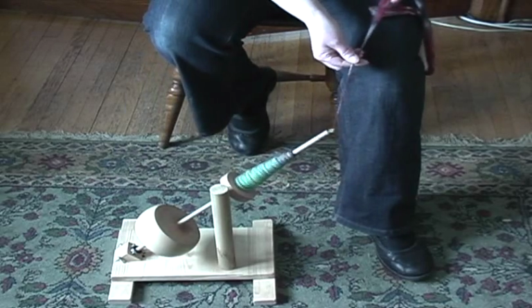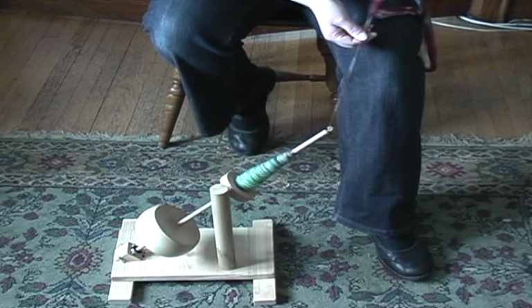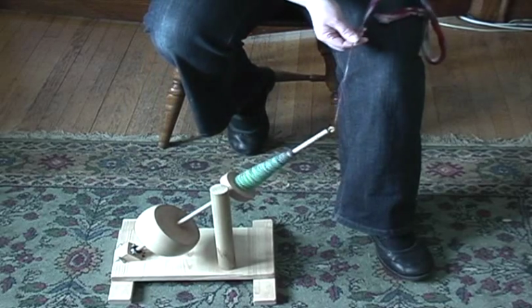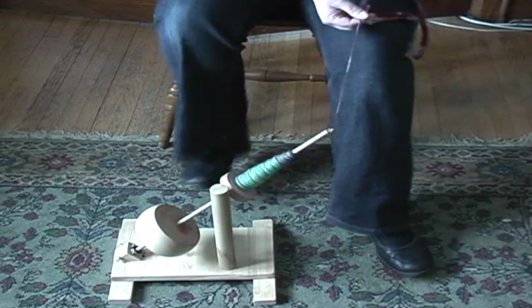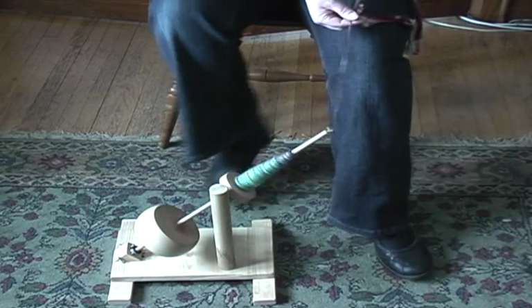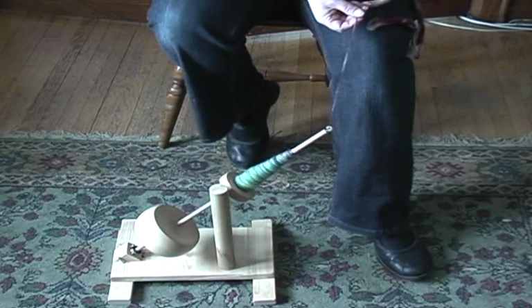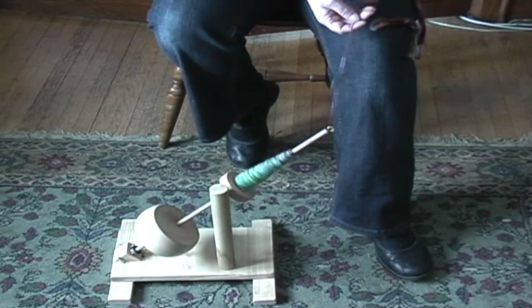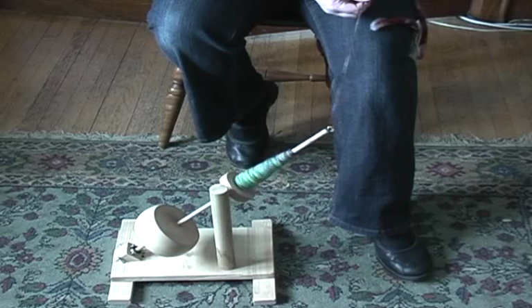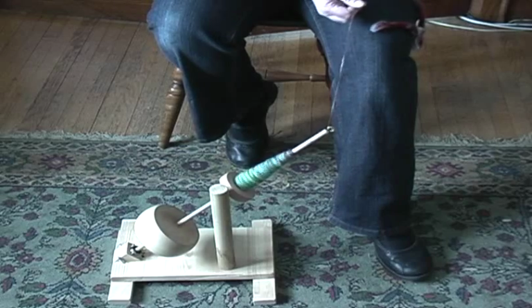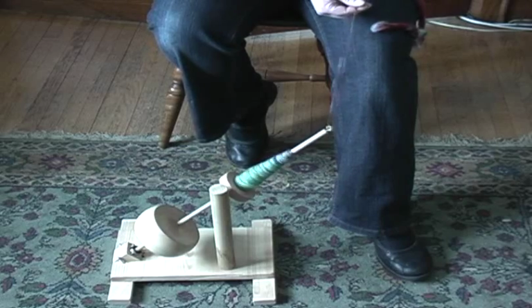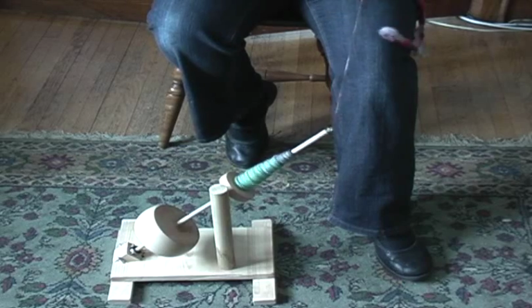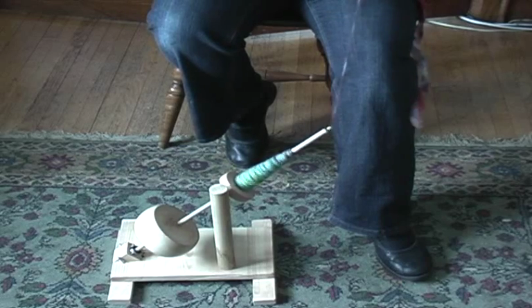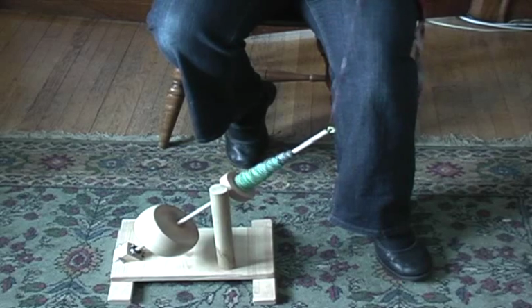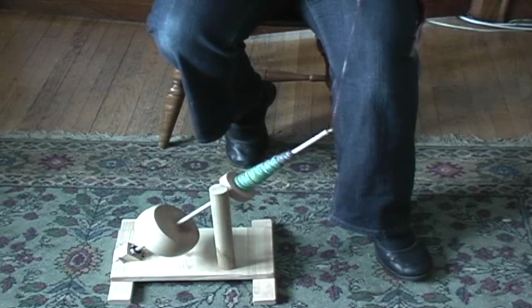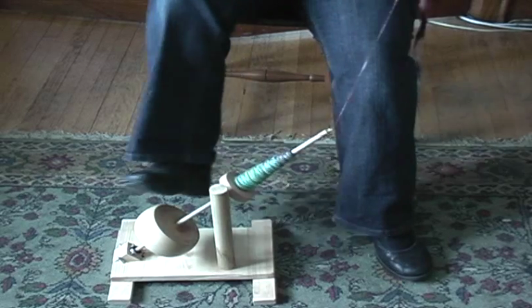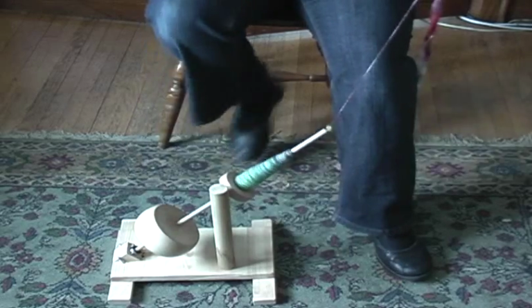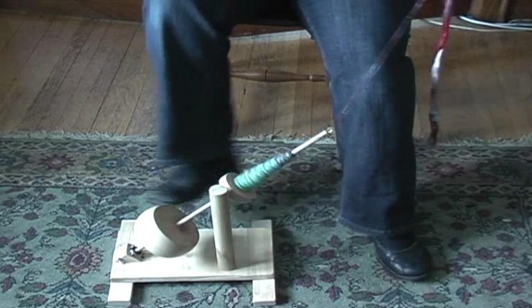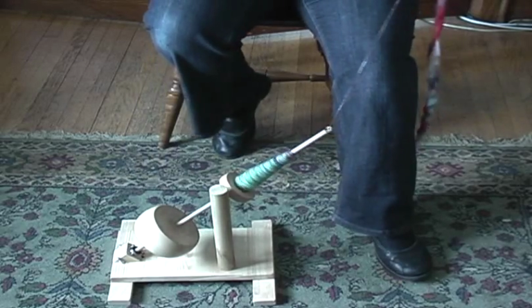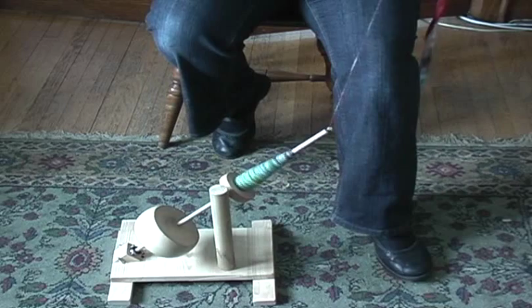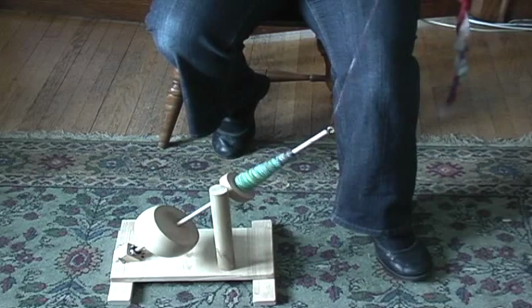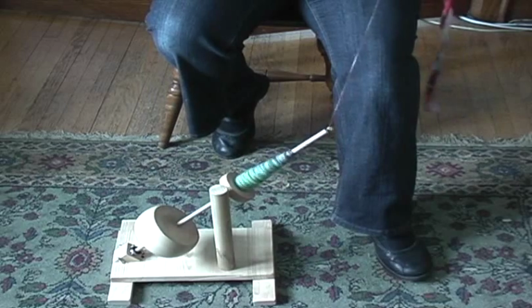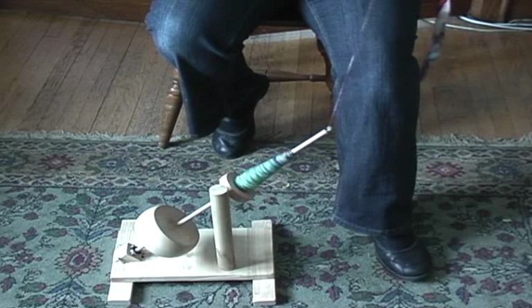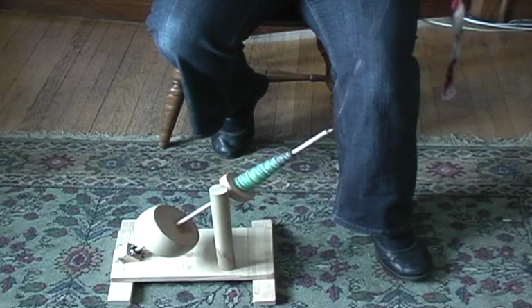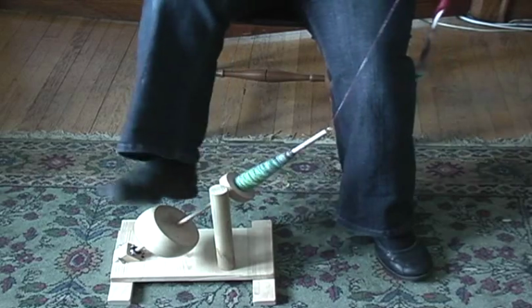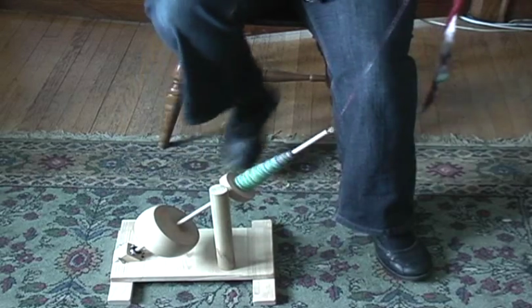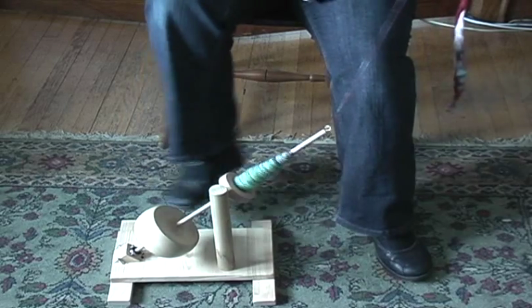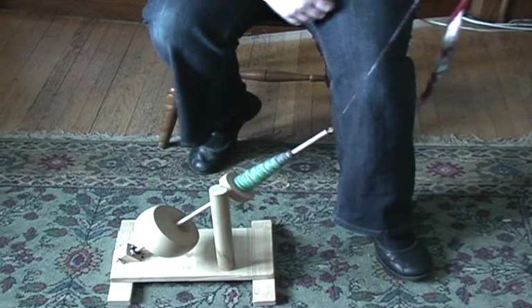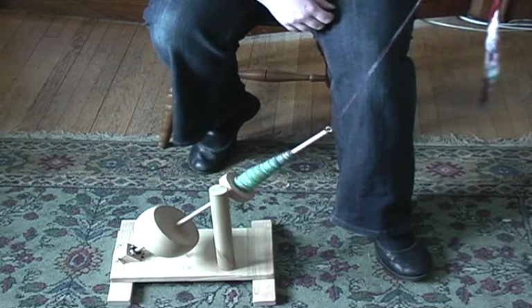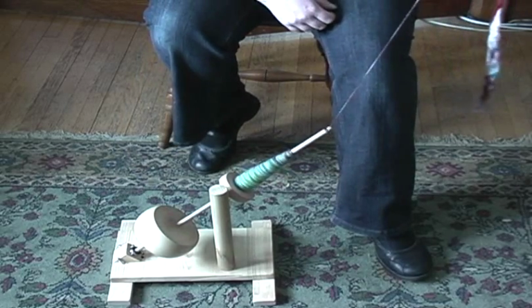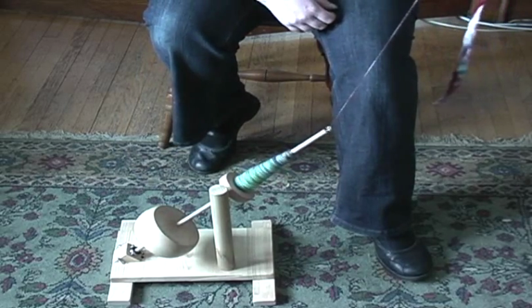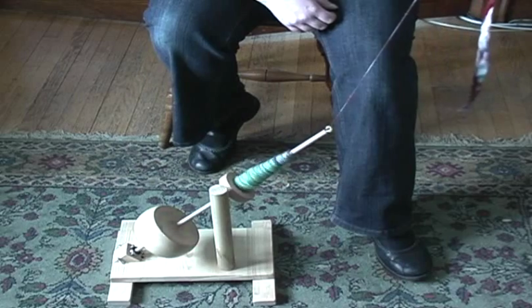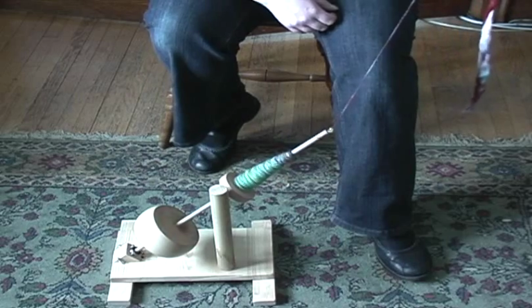I probably wouldn't do lace weight on a kick spindle, but it's certainly good for worsted, or if you want to do thick and thin slubby yarn, it would be good for that too.